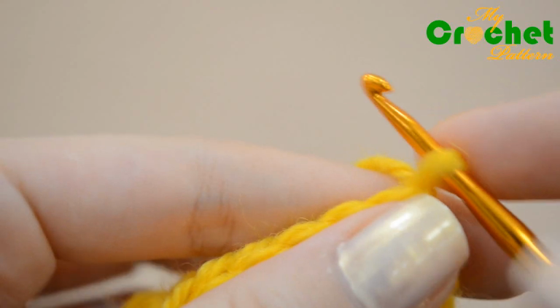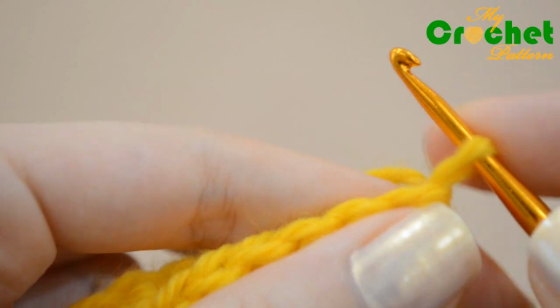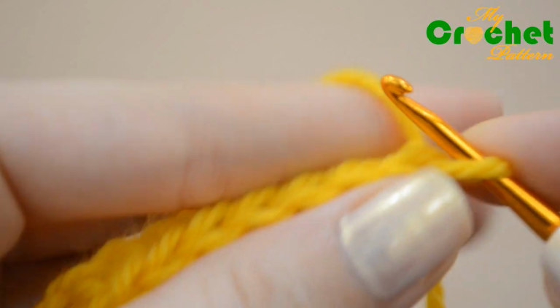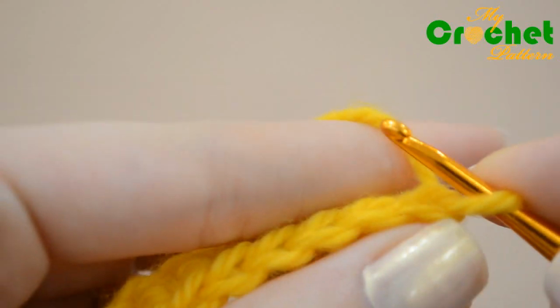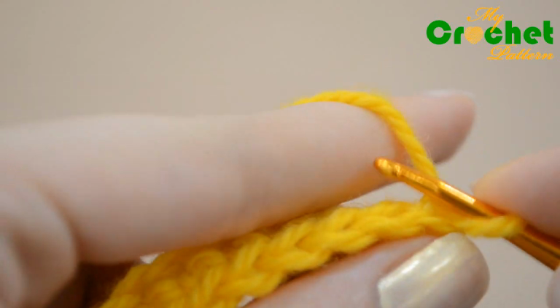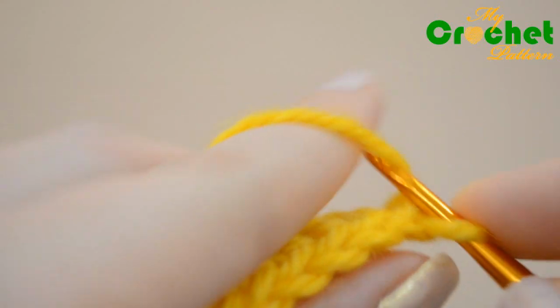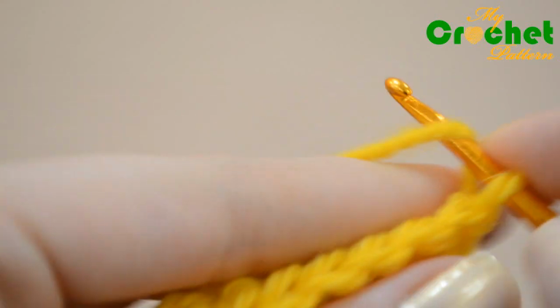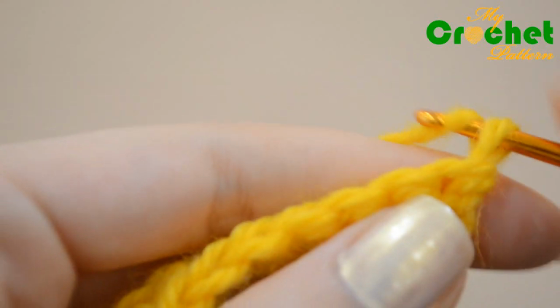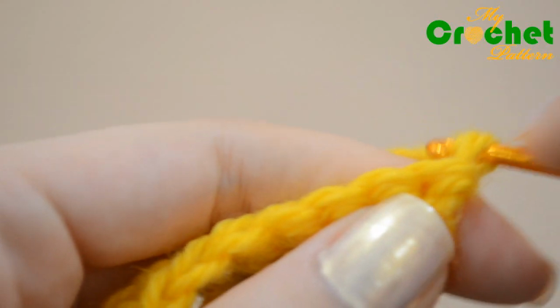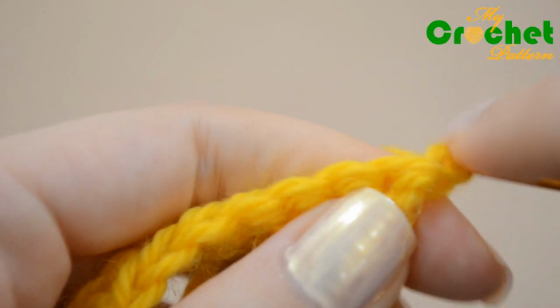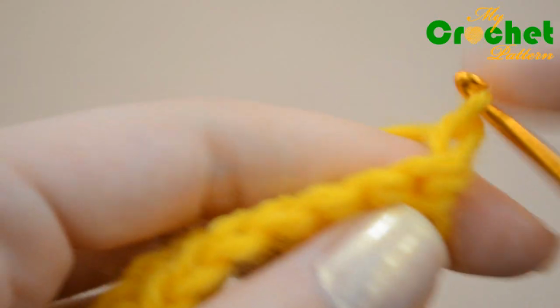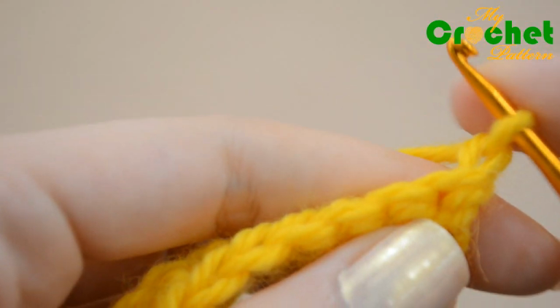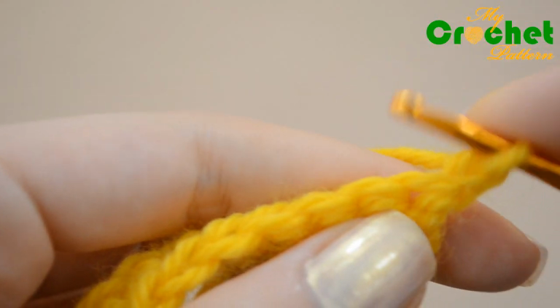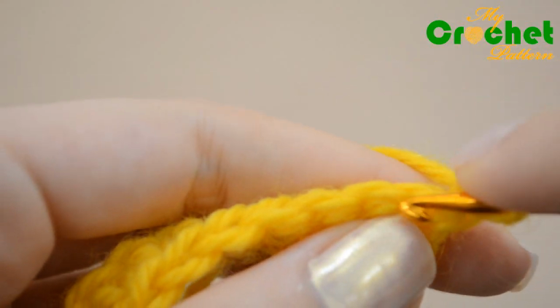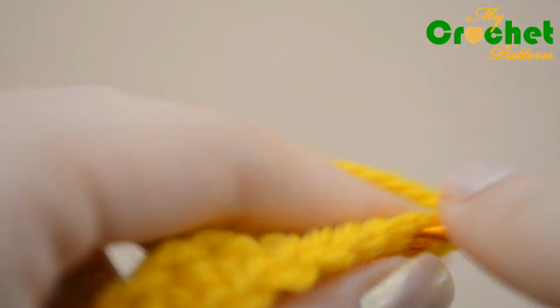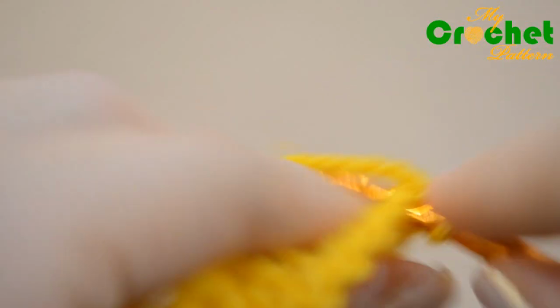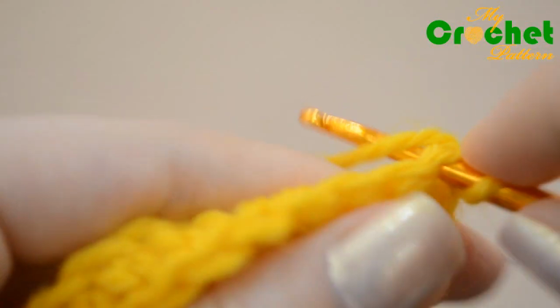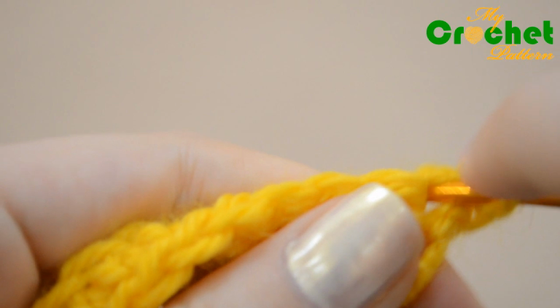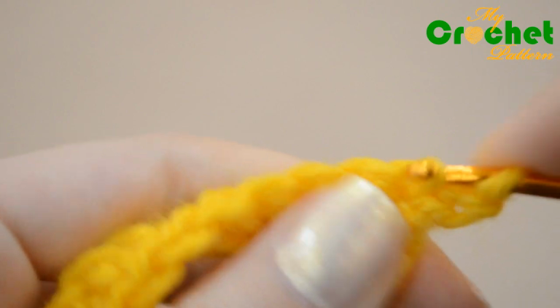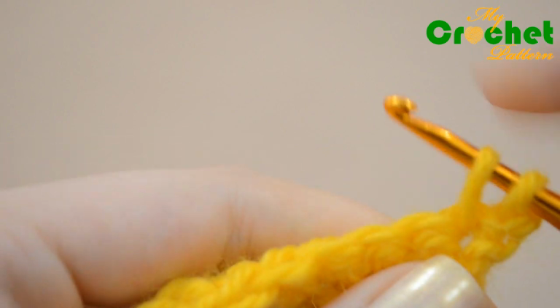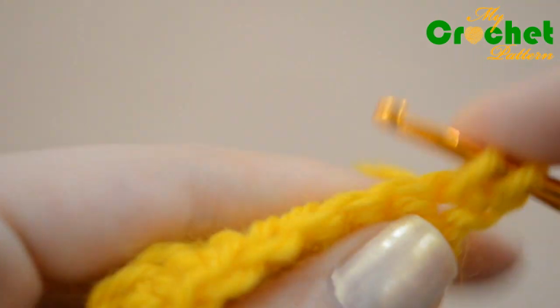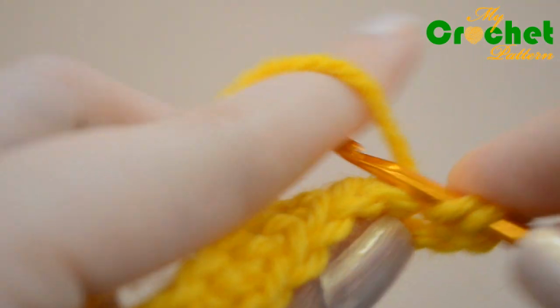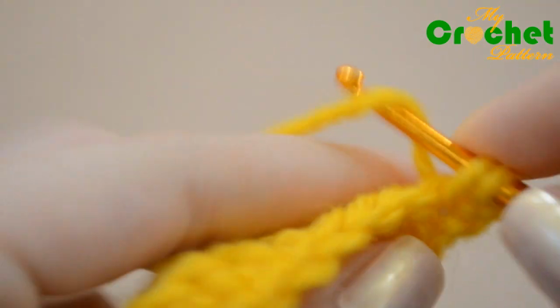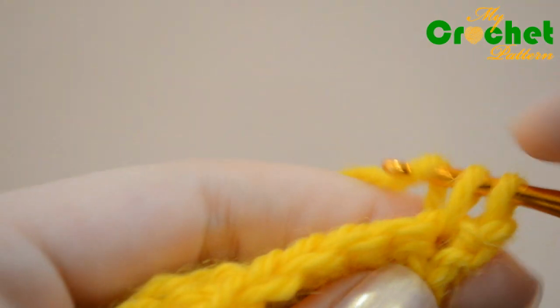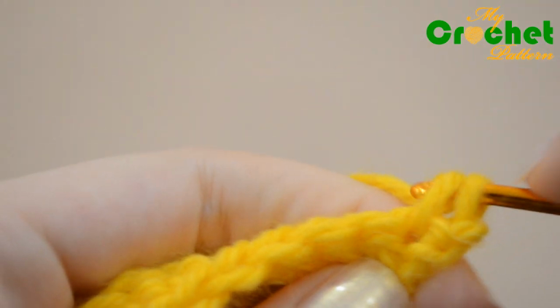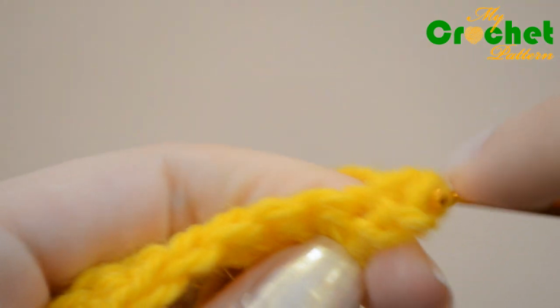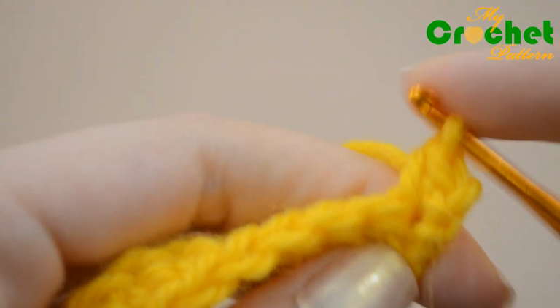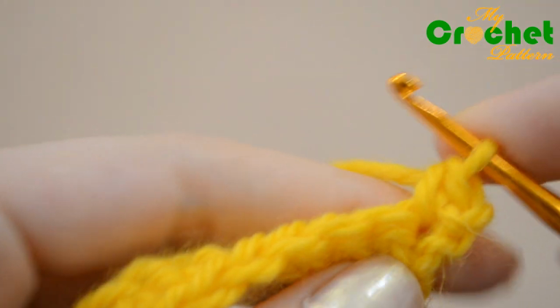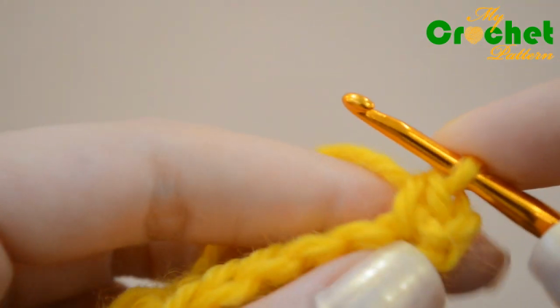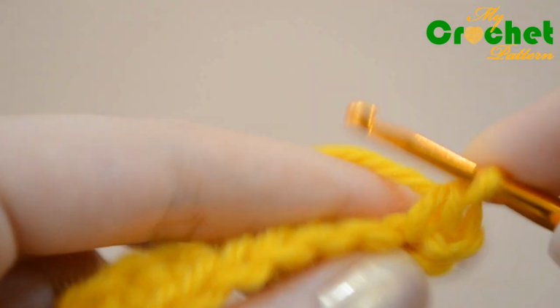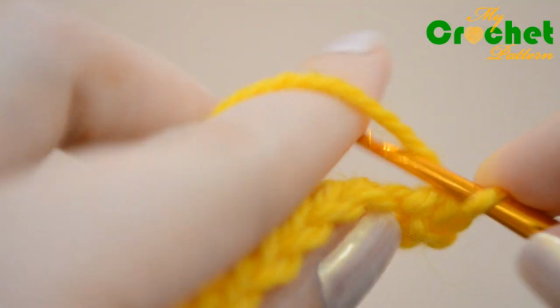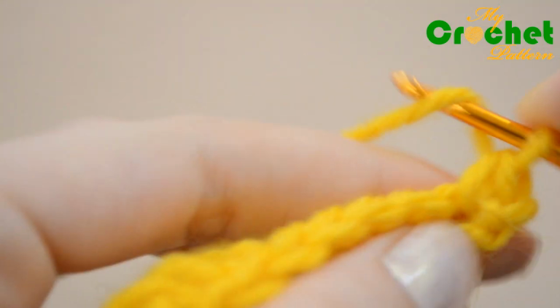Work 1 single crochet inserting your hook in the first chain. Chain 2 stitches.